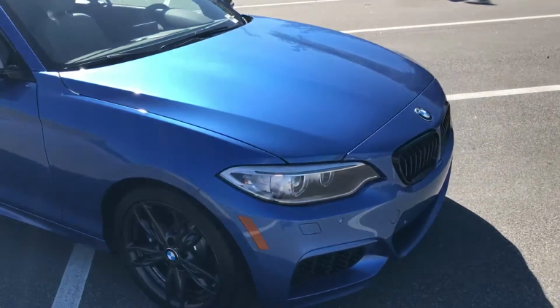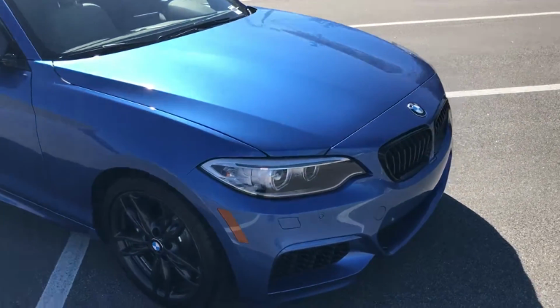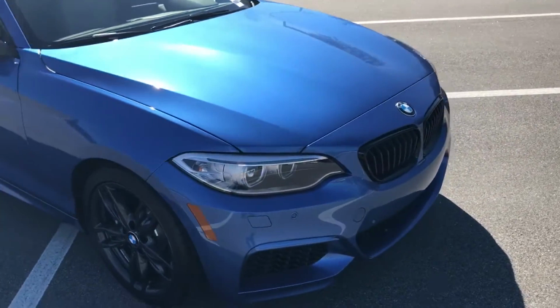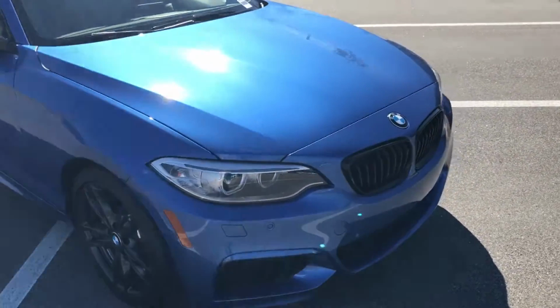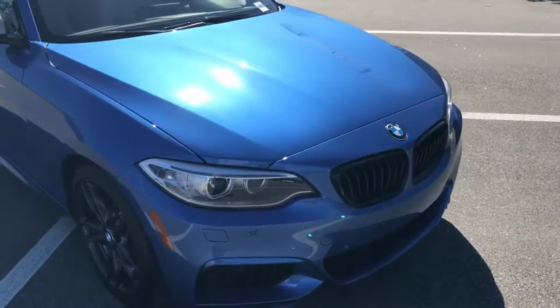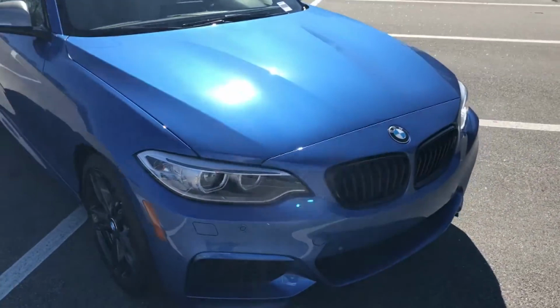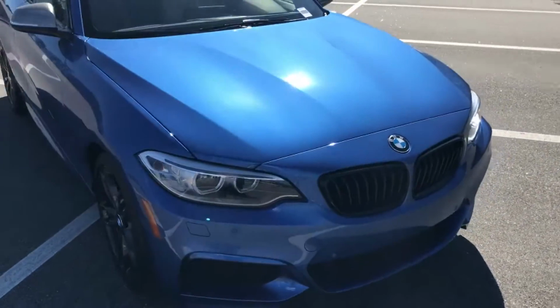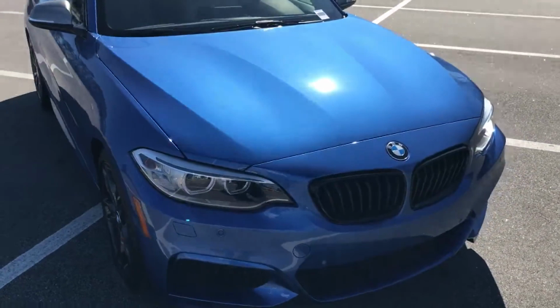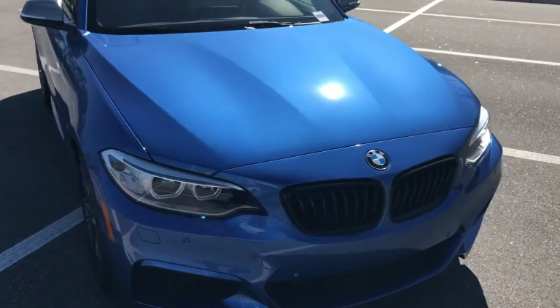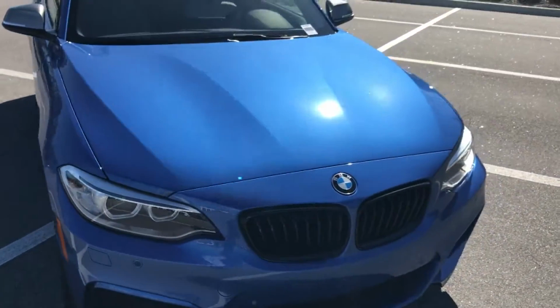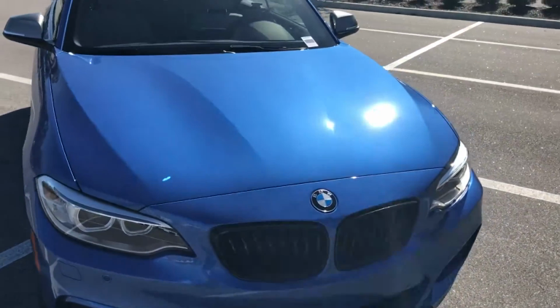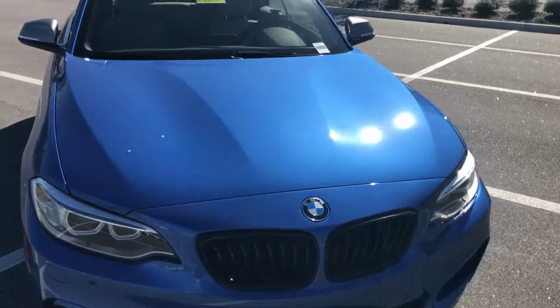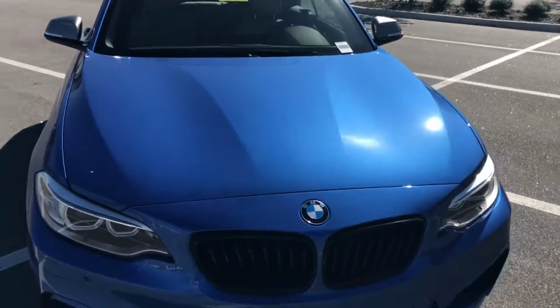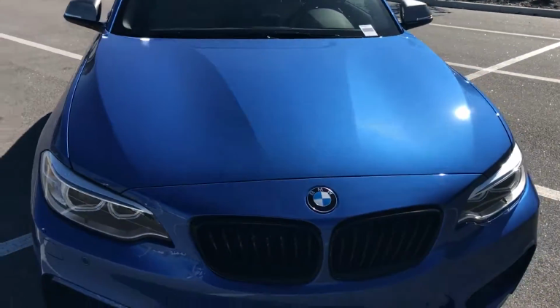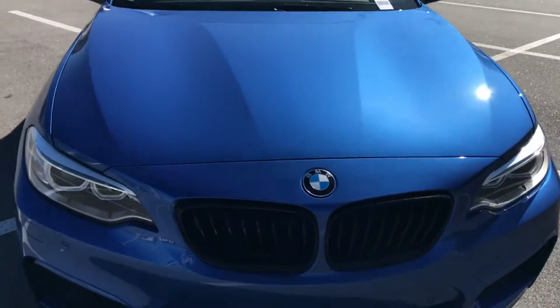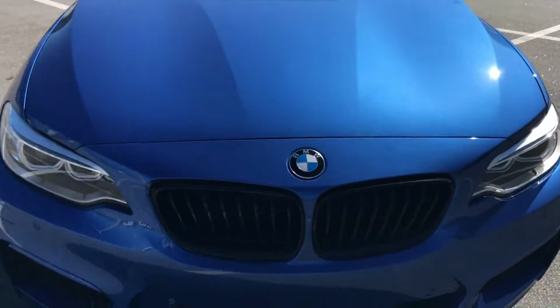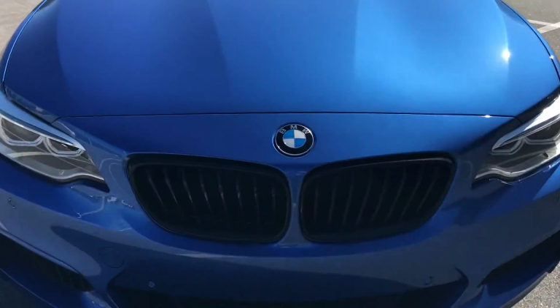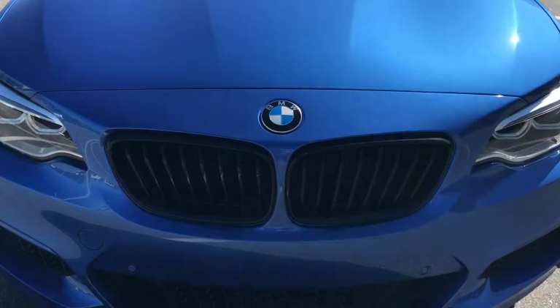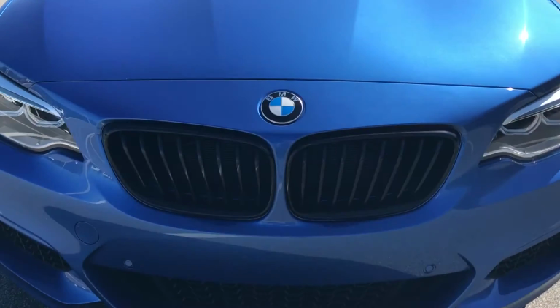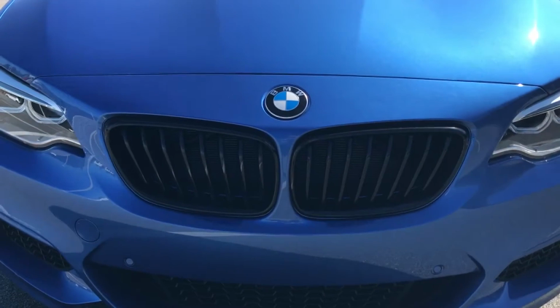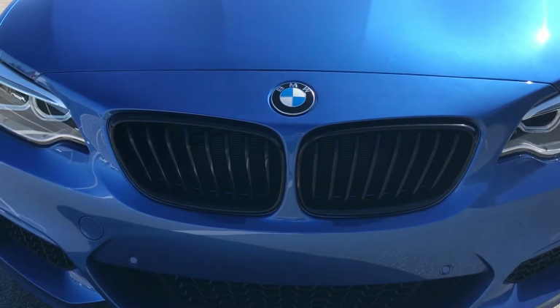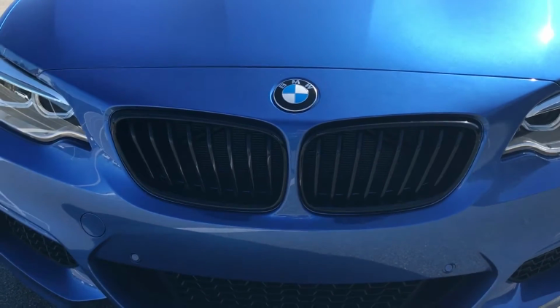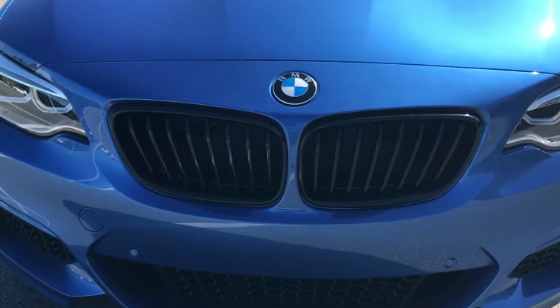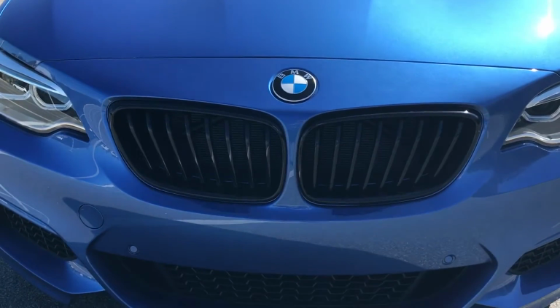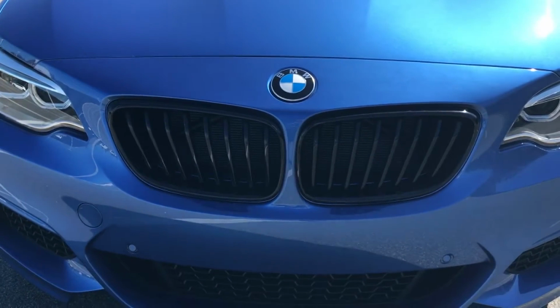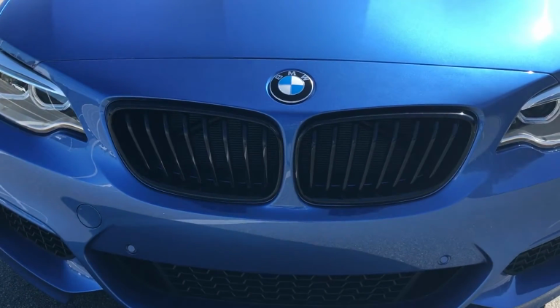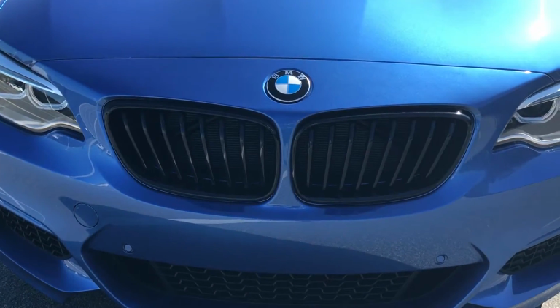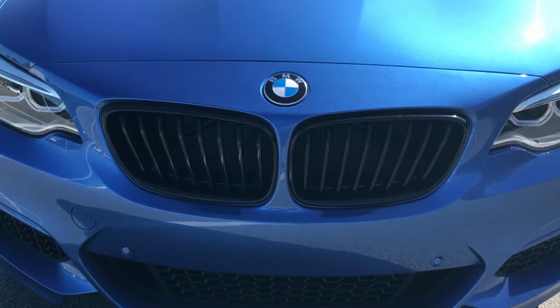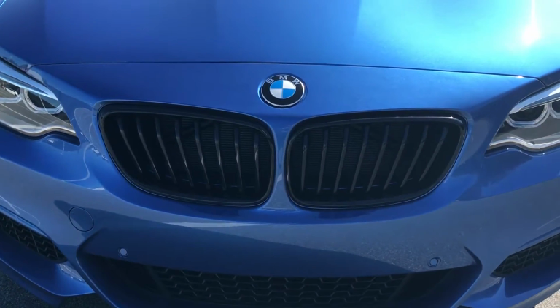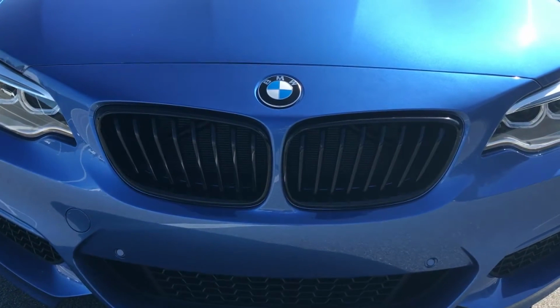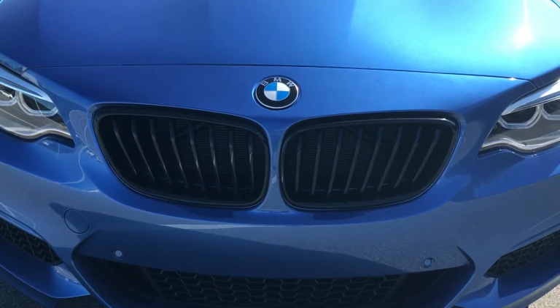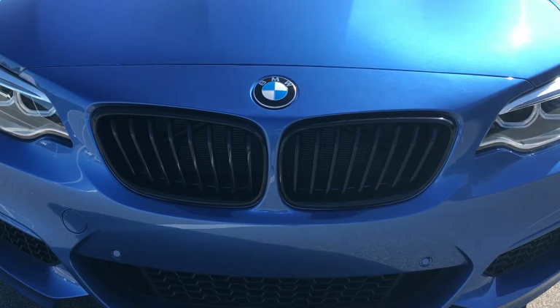Up front we do have the blacked out kidney grills. It's a really nice touch, especially with the Astoro Blue.